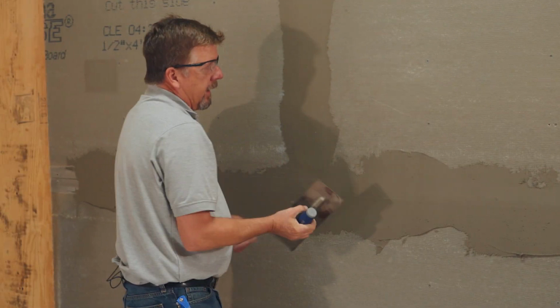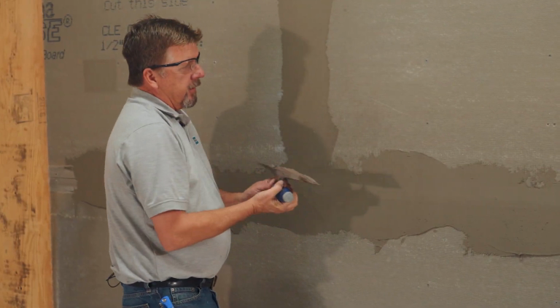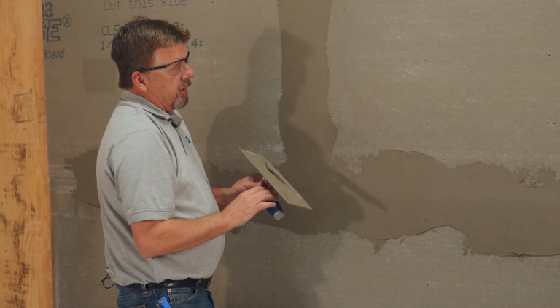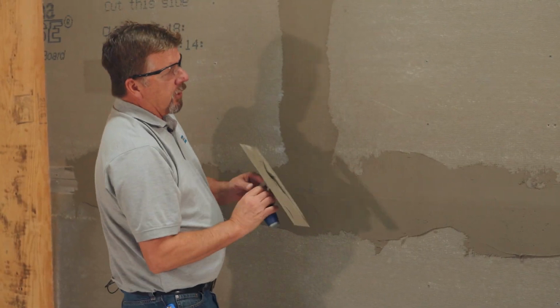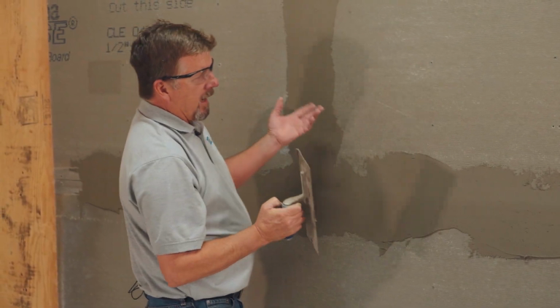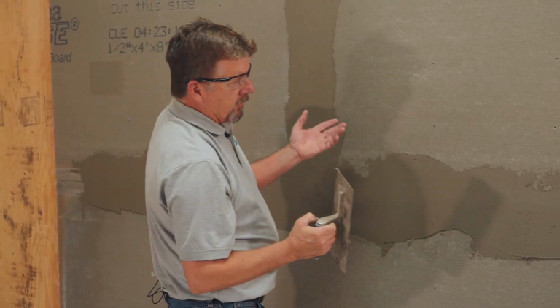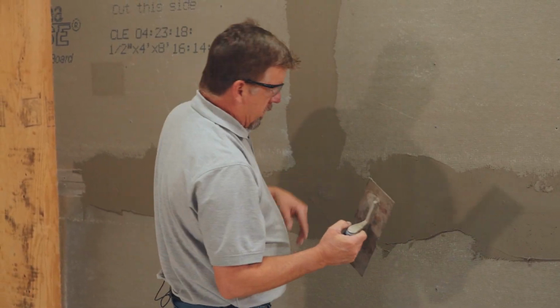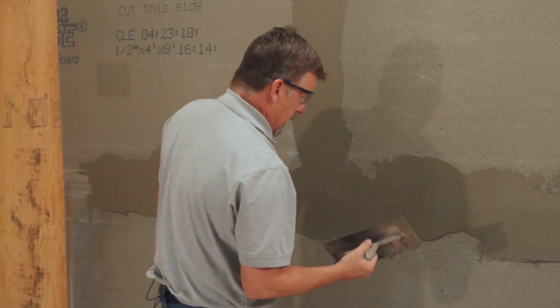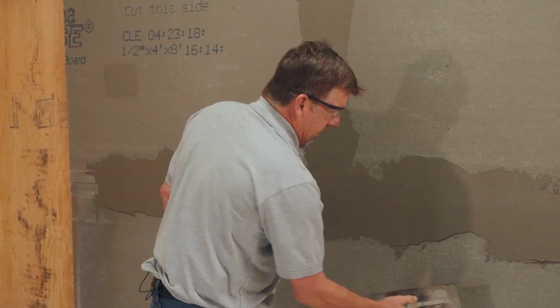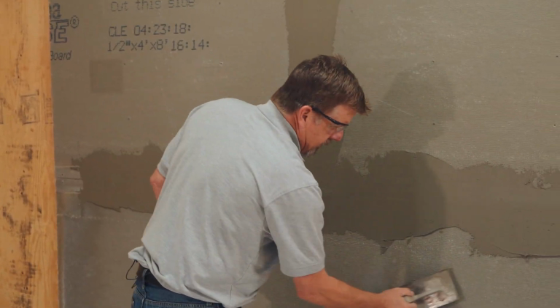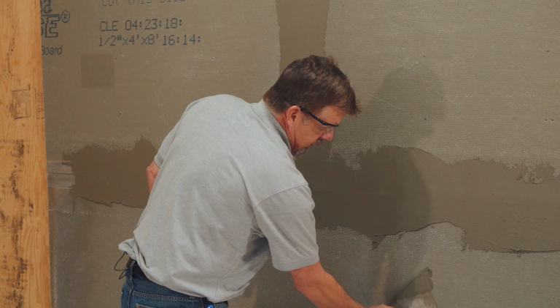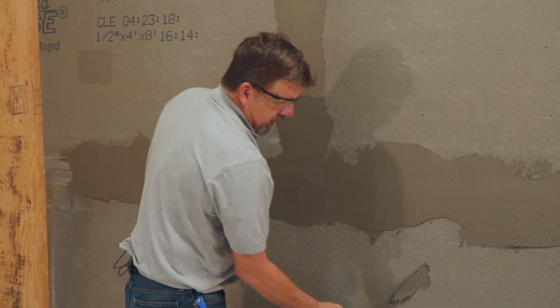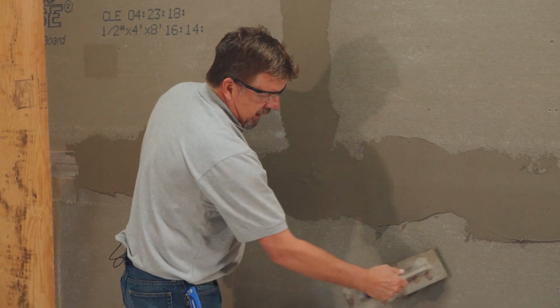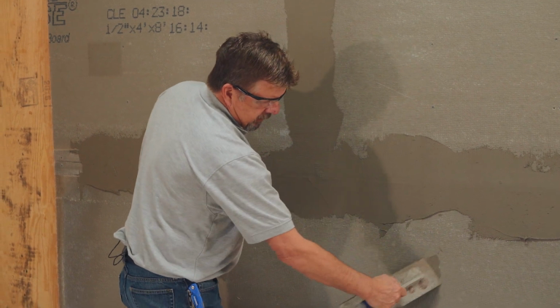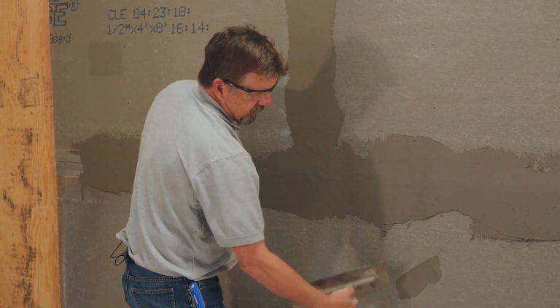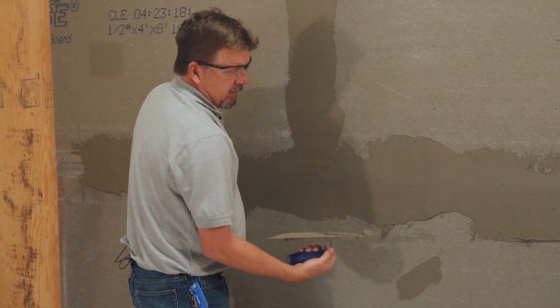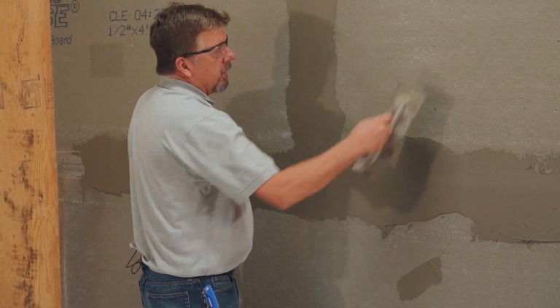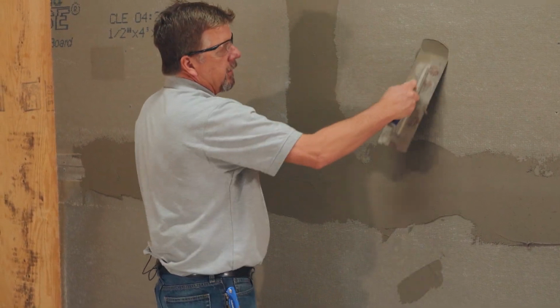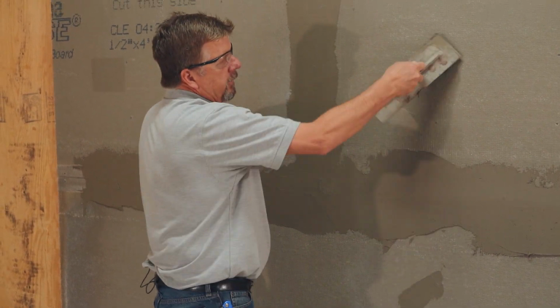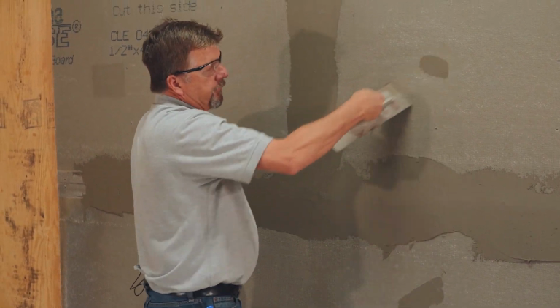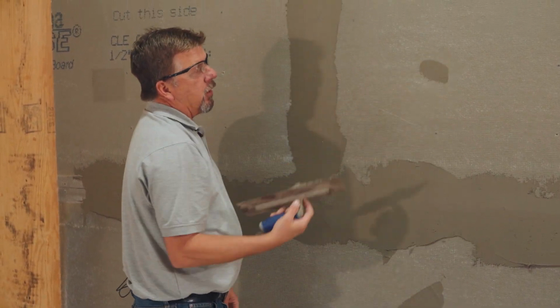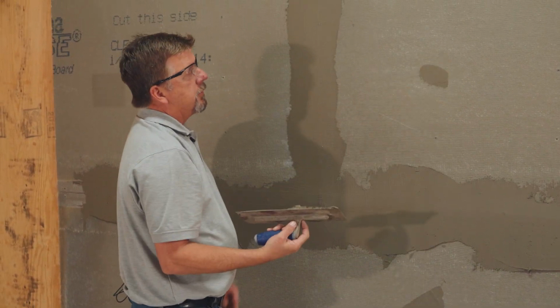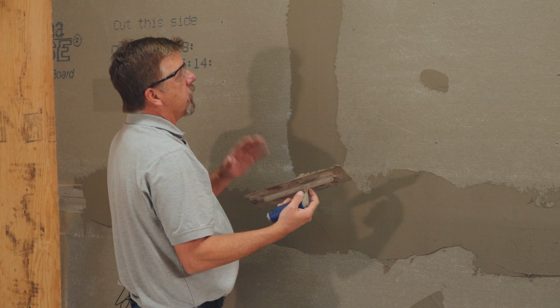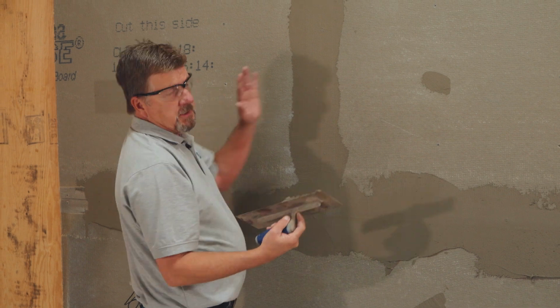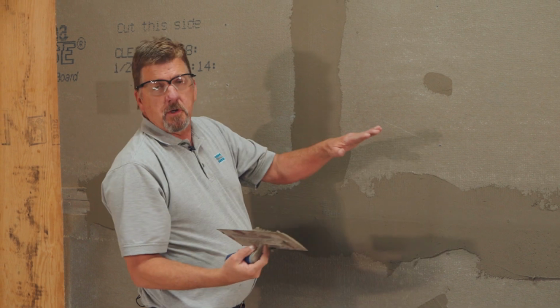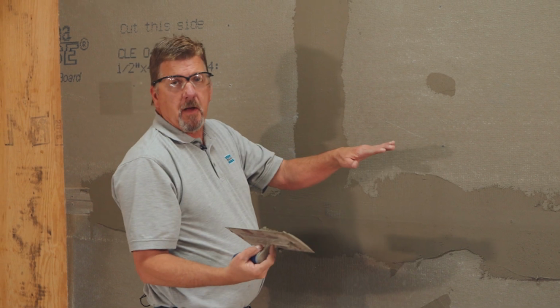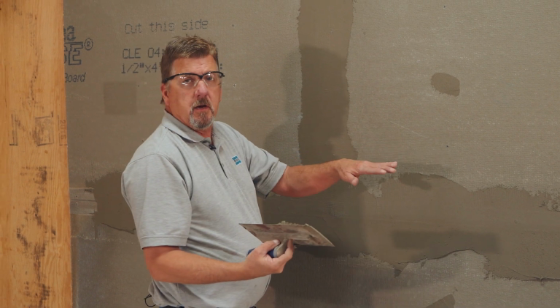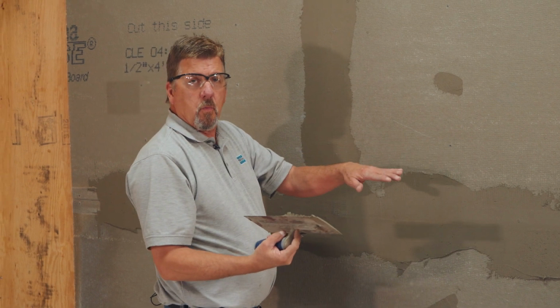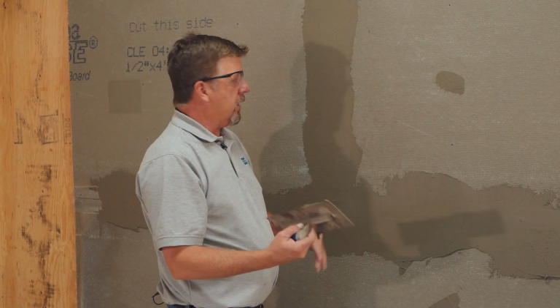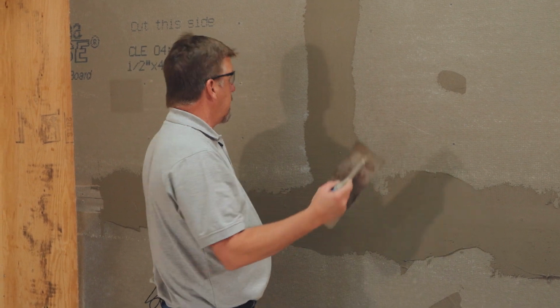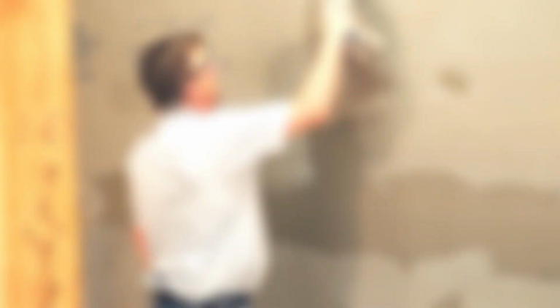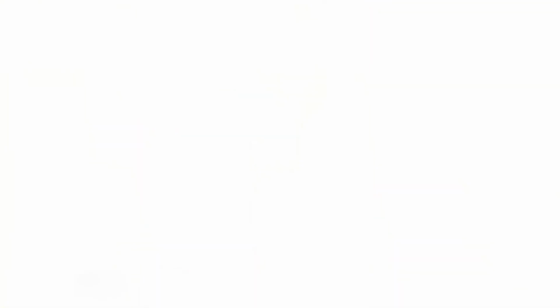Any of the screw holes that might have been over-sunk, you can put a little dab on it just to fill the hole to make it more consistent when you apply the air and water barriers.